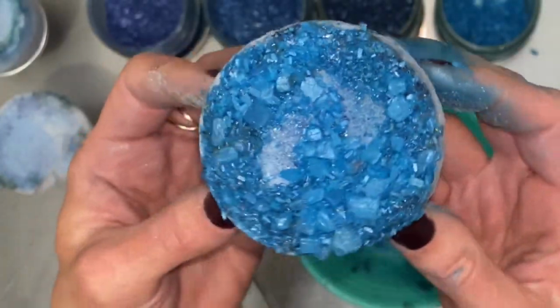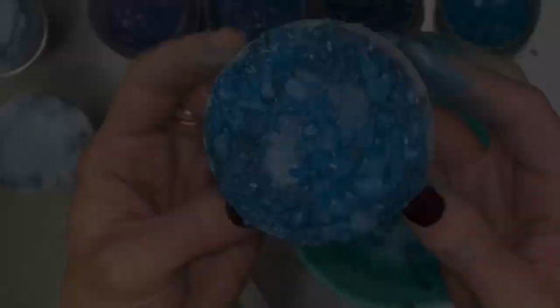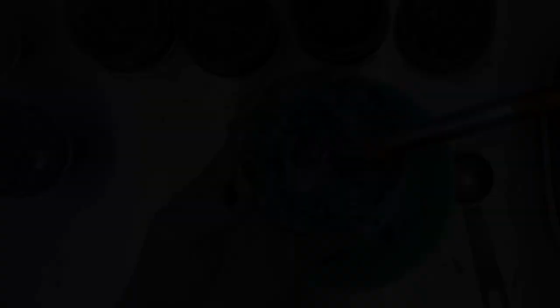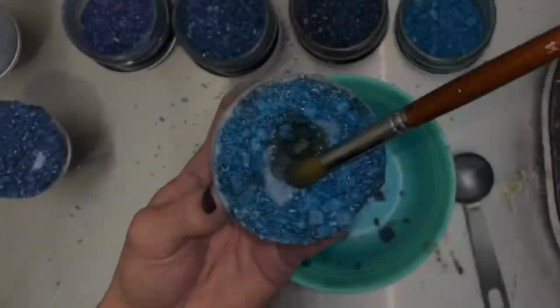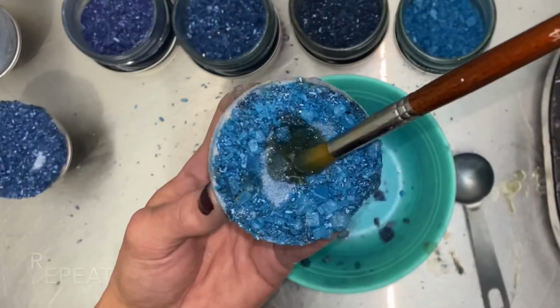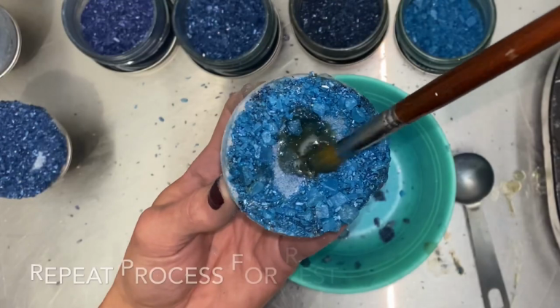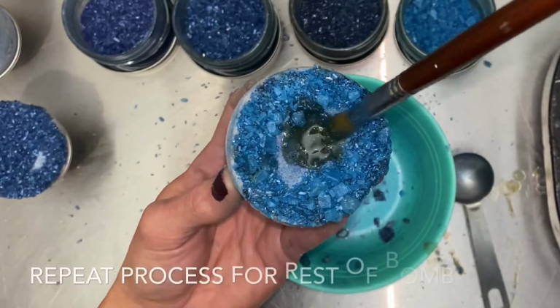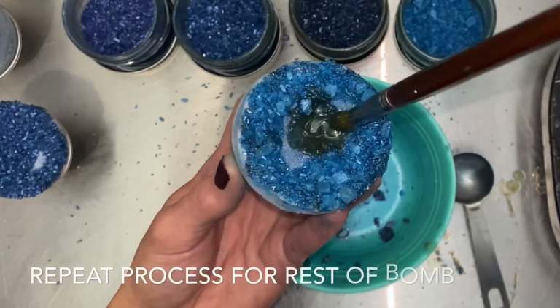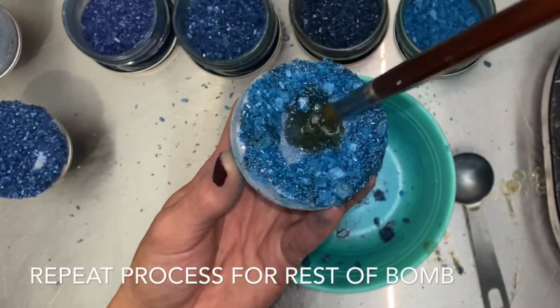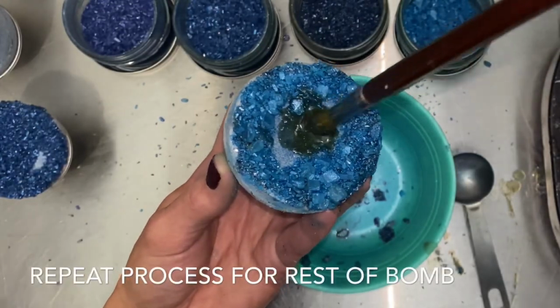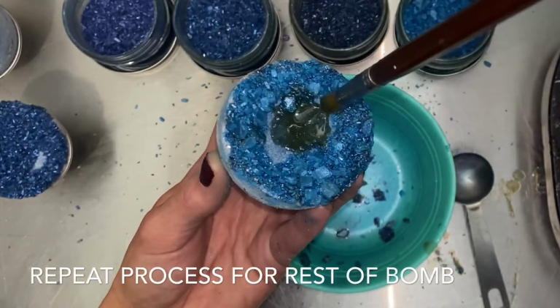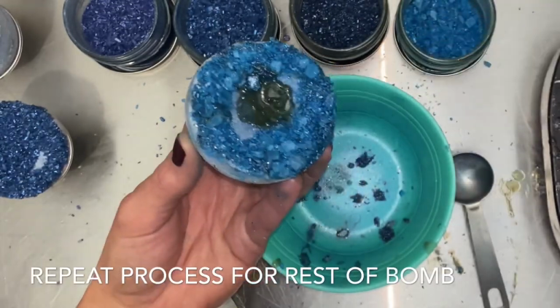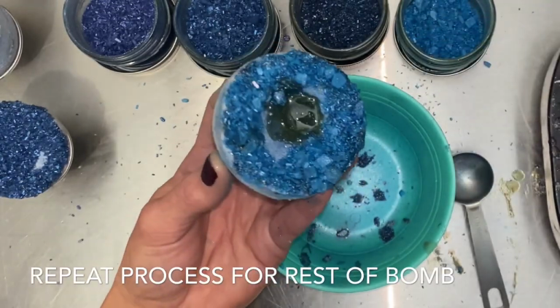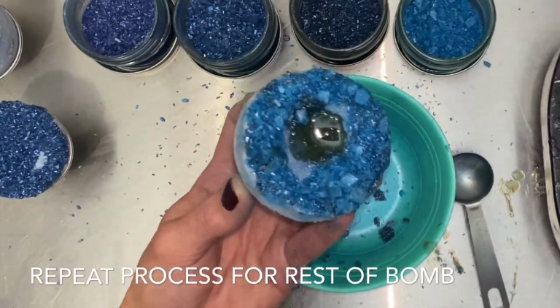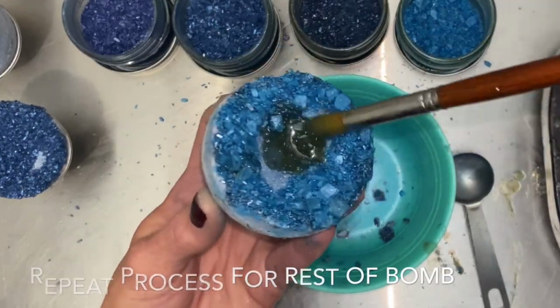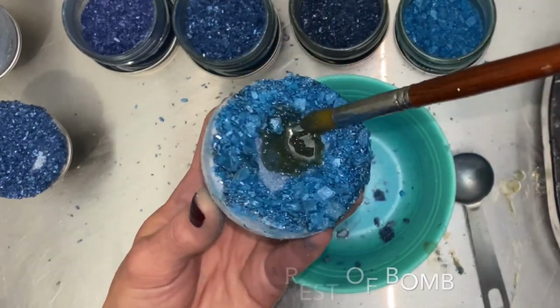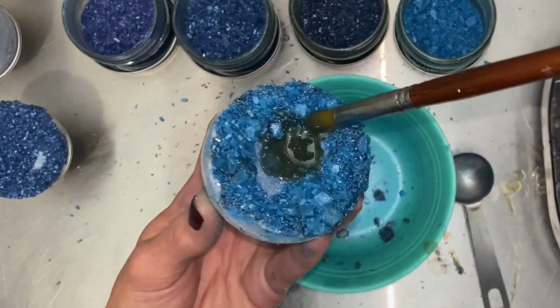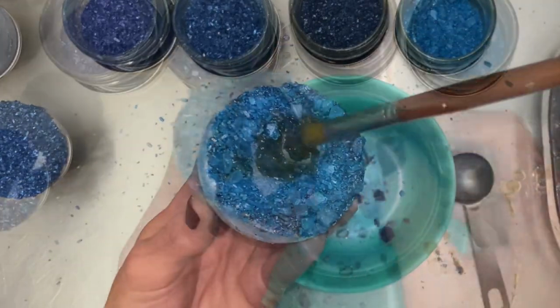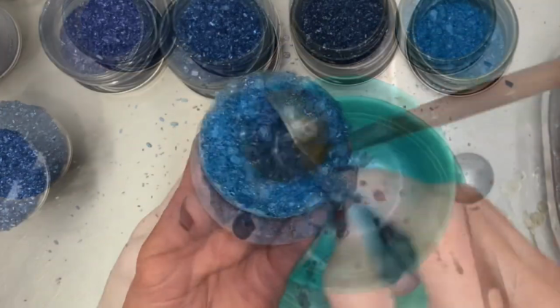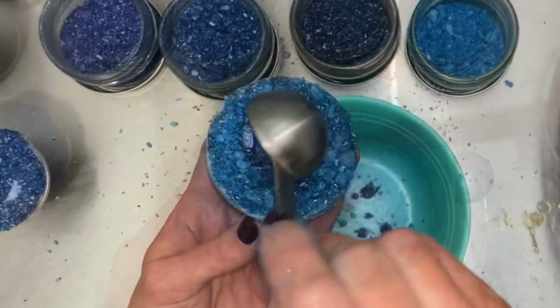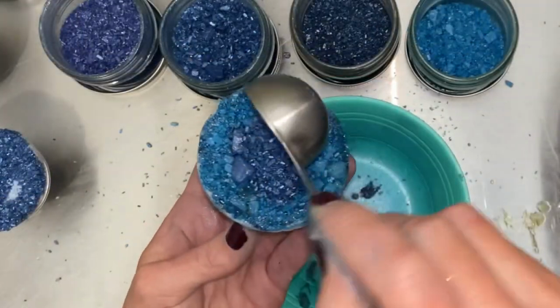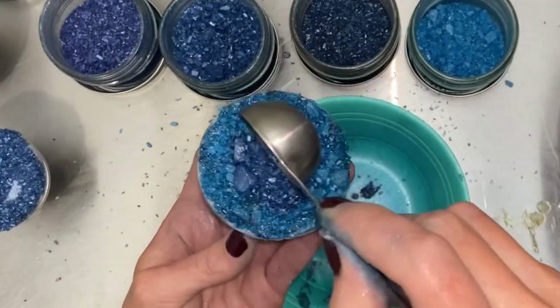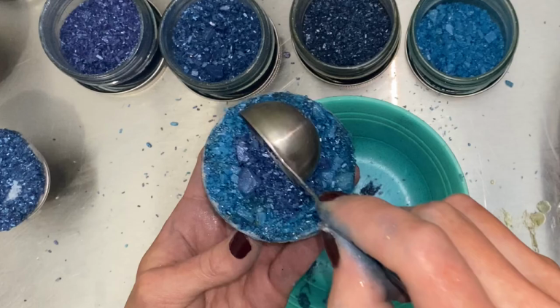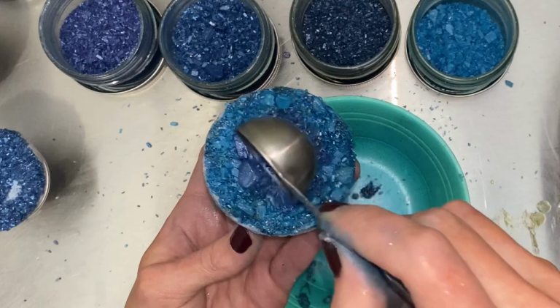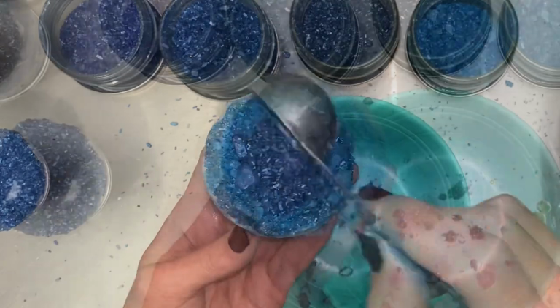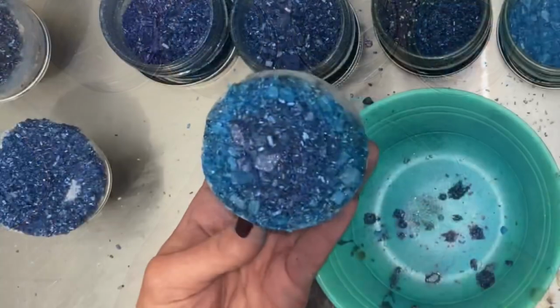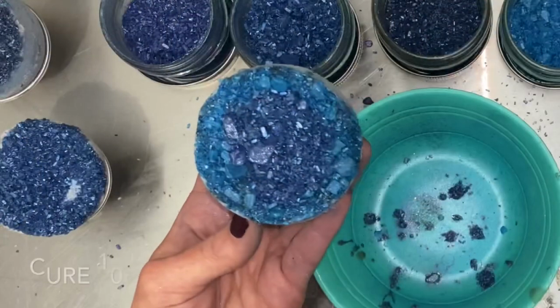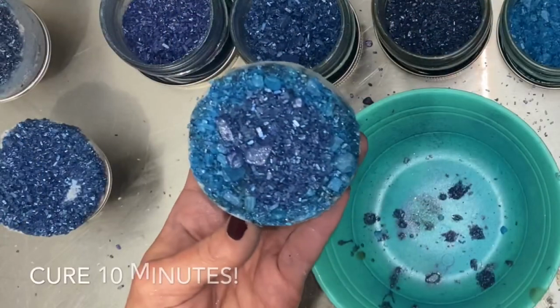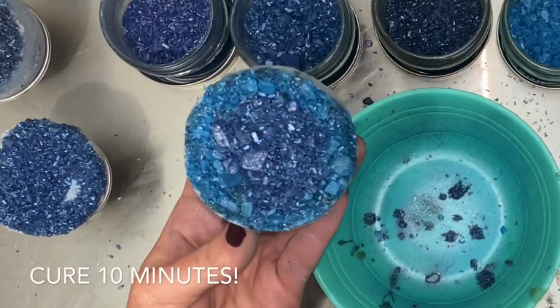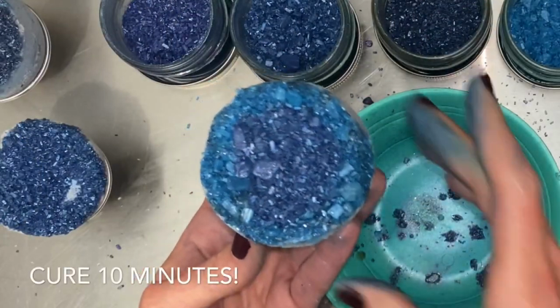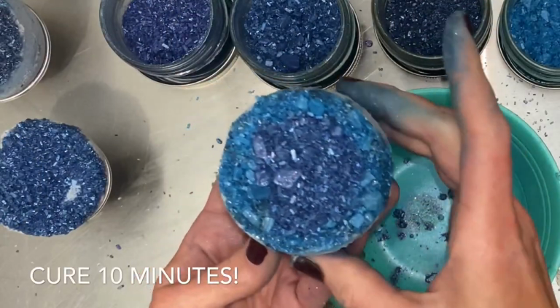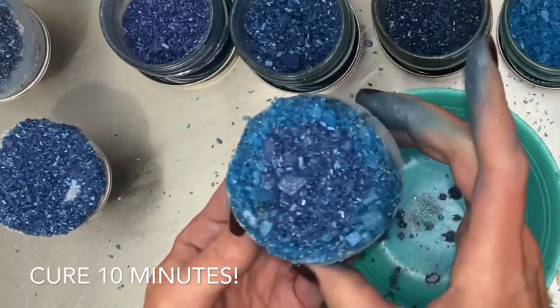I'm doing two different colored salts here, but you can do one, three, five — literally however many colored salts that you want. This is just an example.